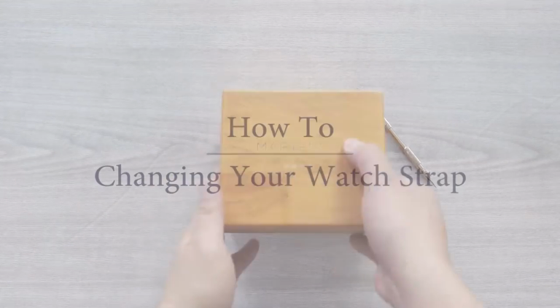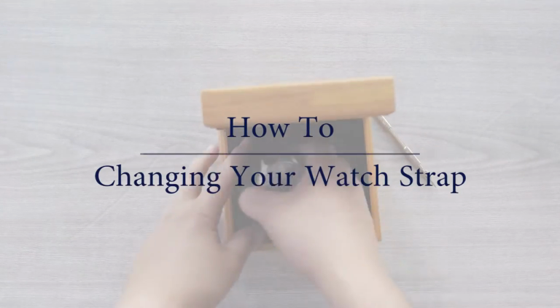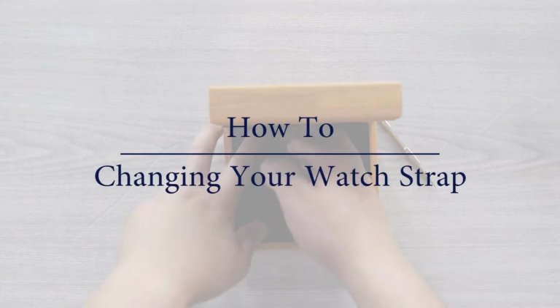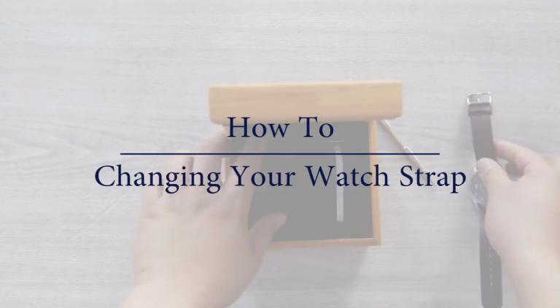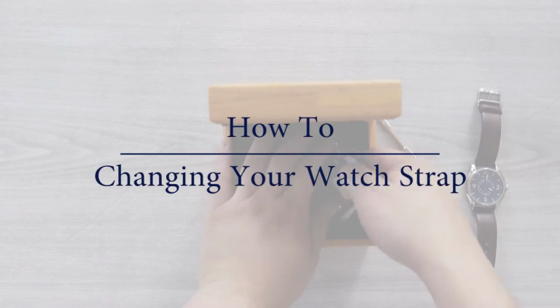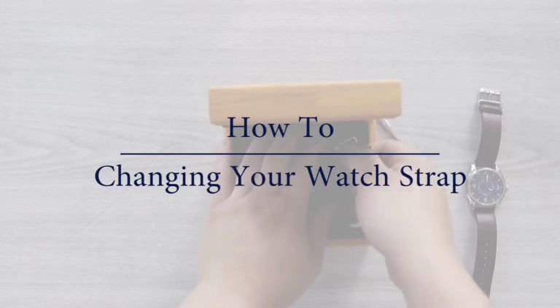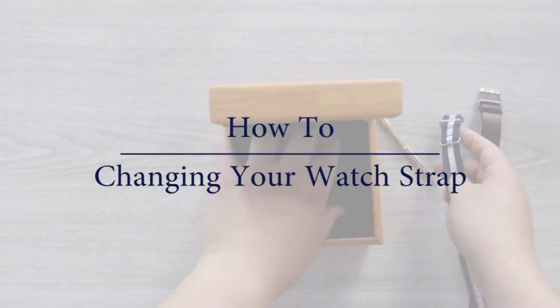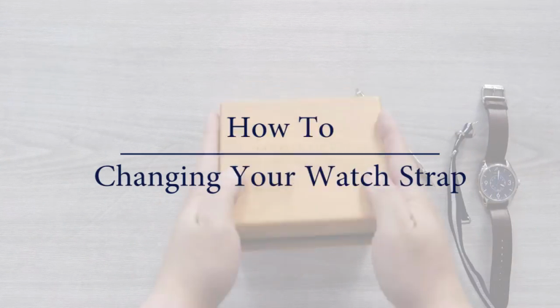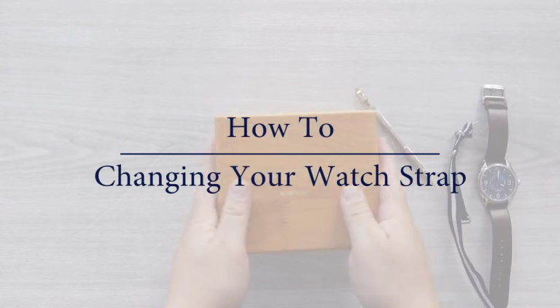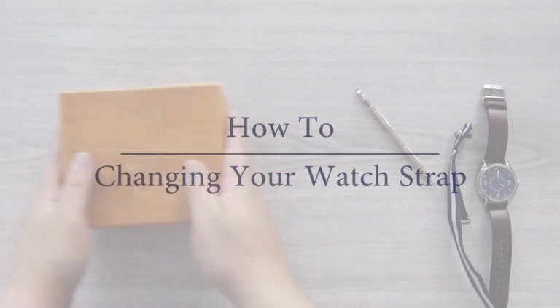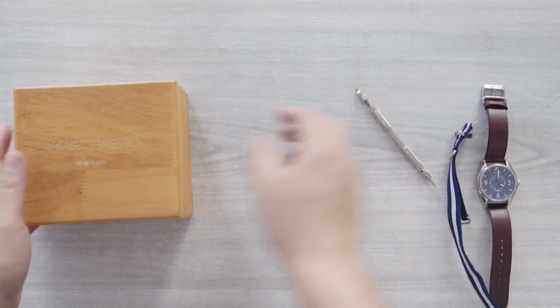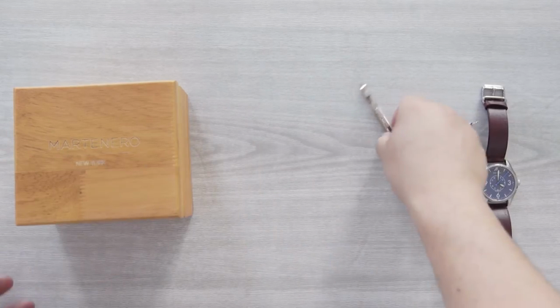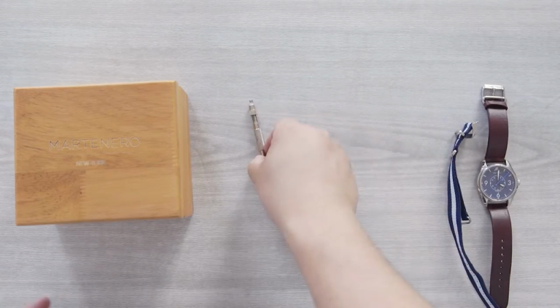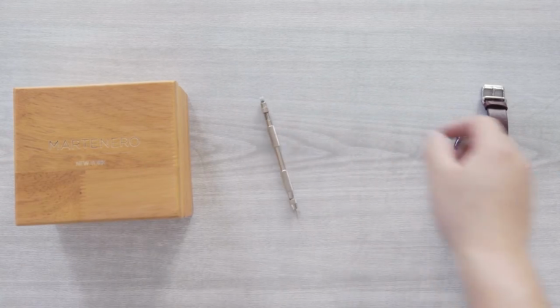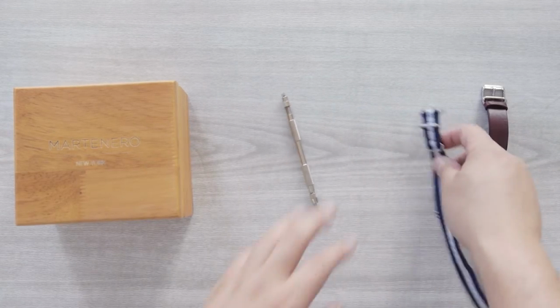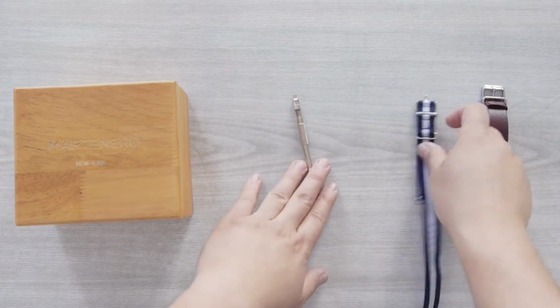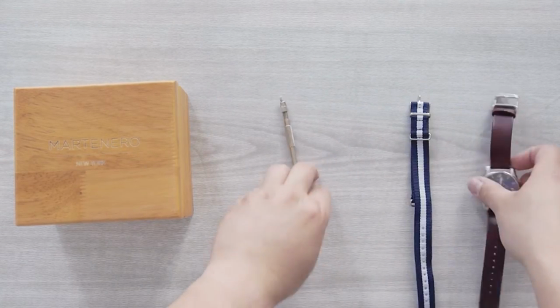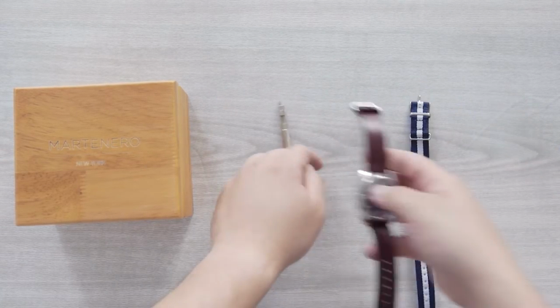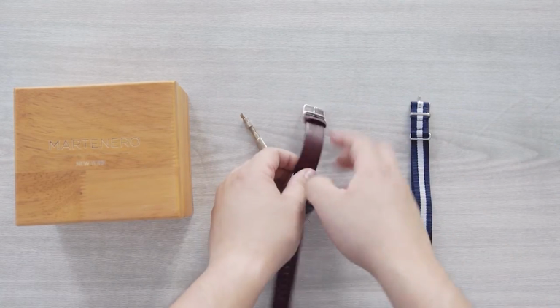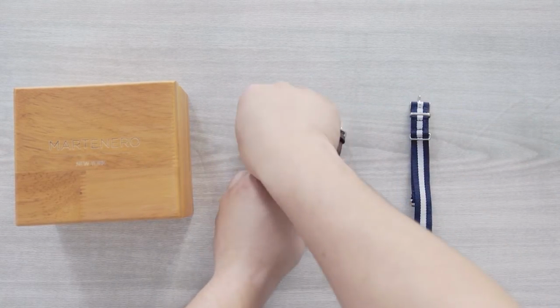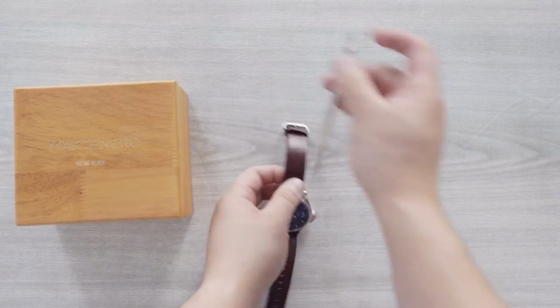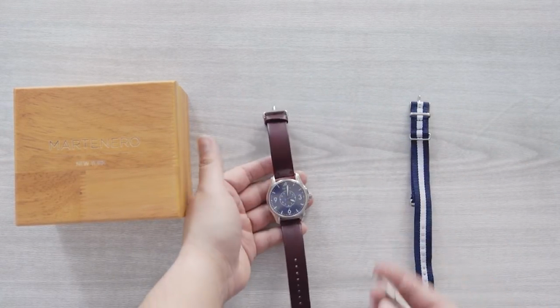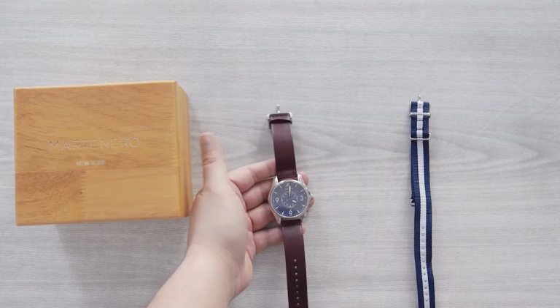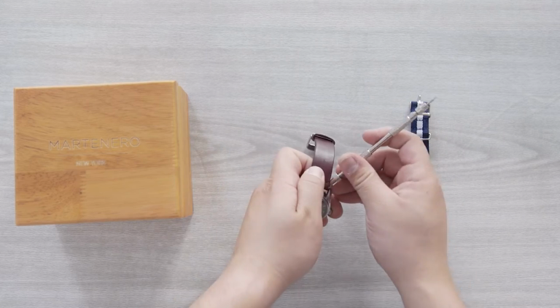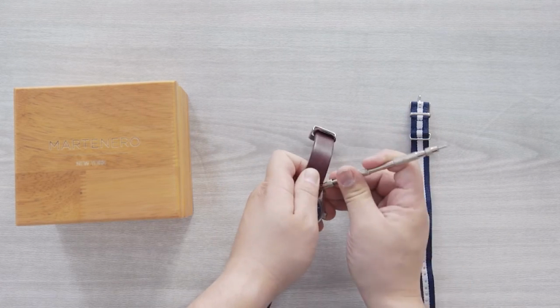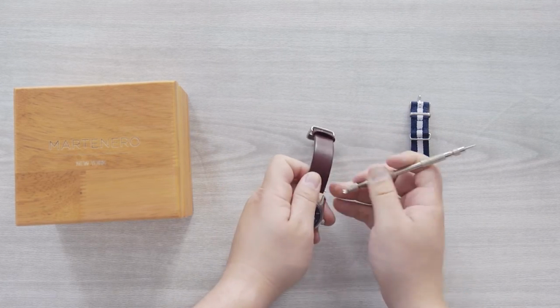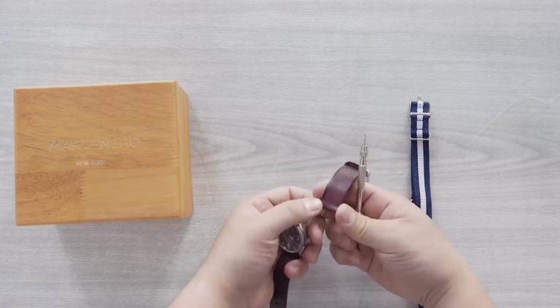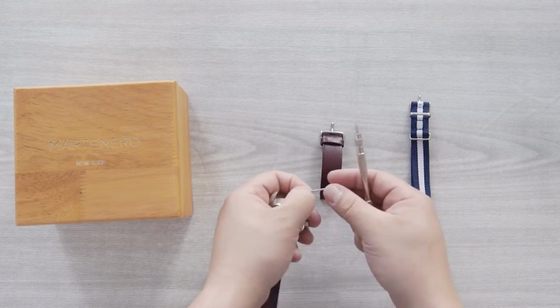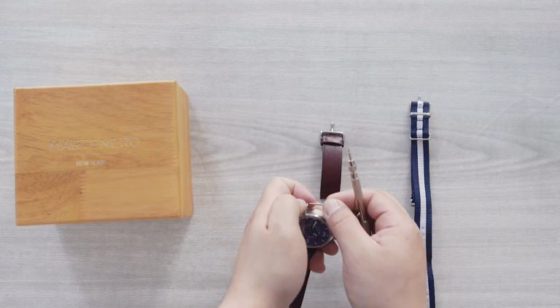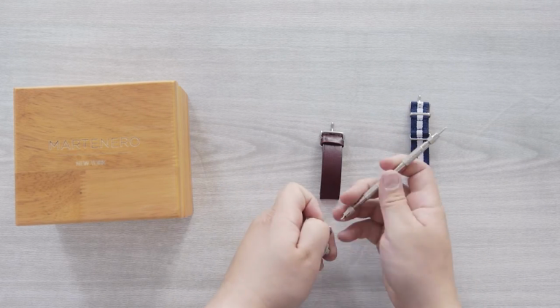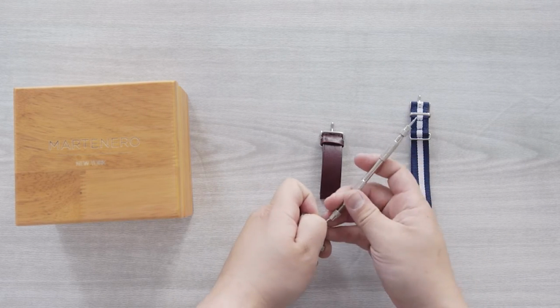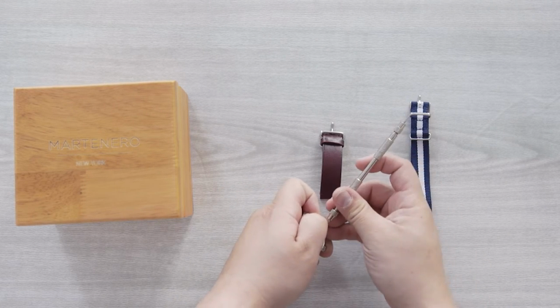Today we're going to show you how to change your watch strap. First, you'll need to remove the pins. You can remove the pins with a tool or with your hands.